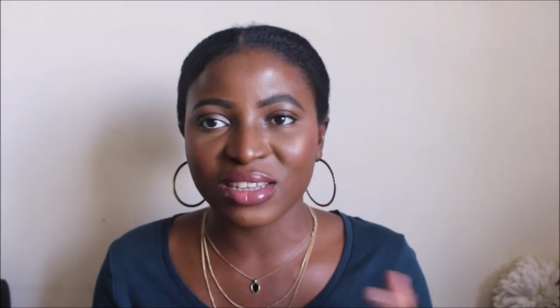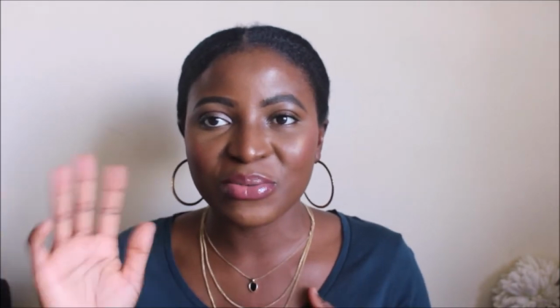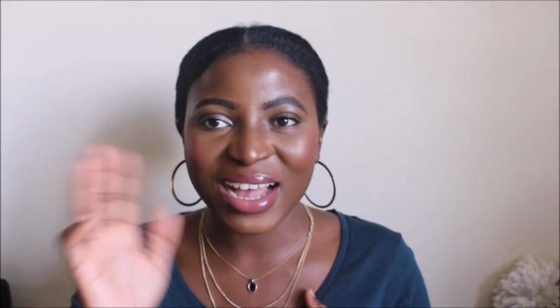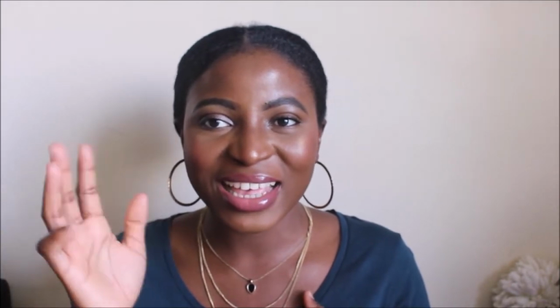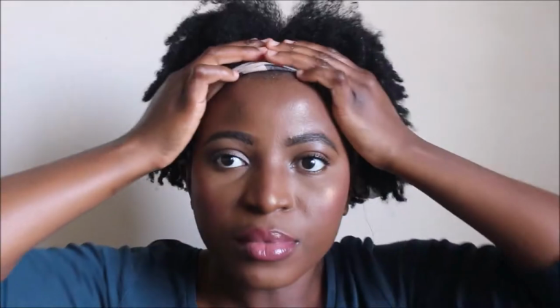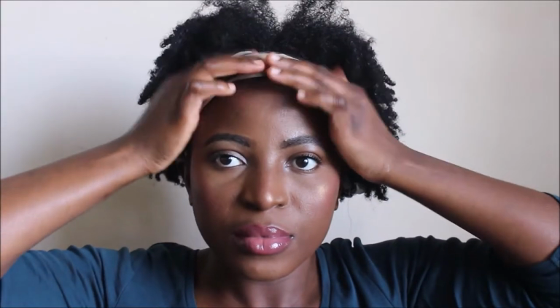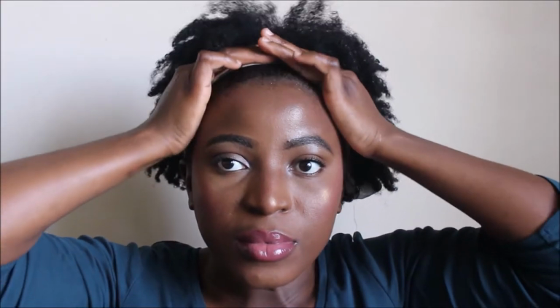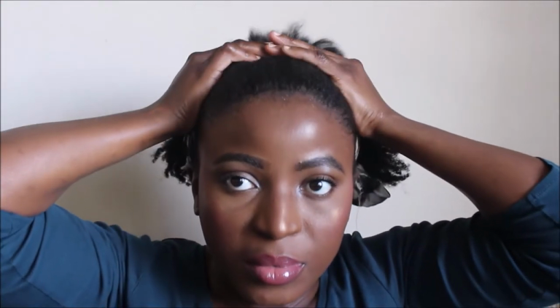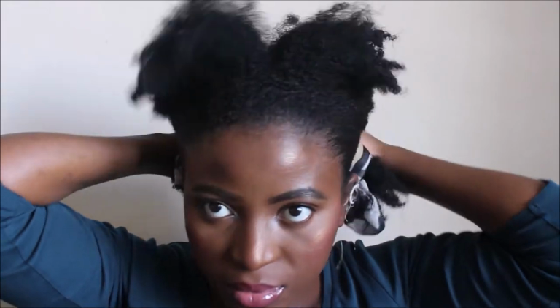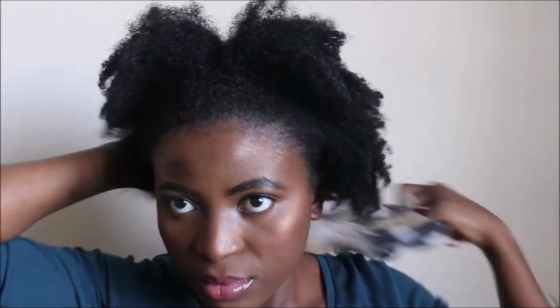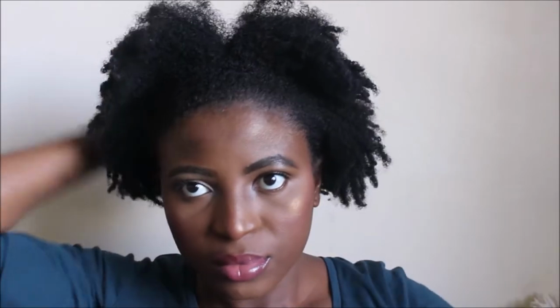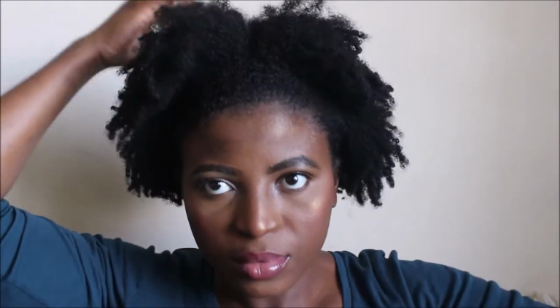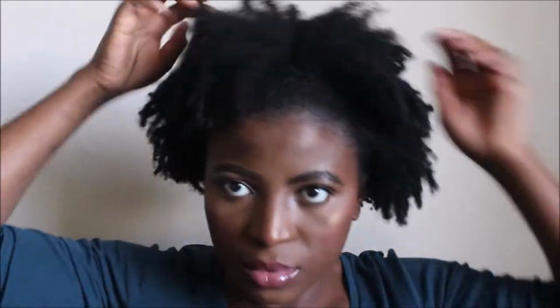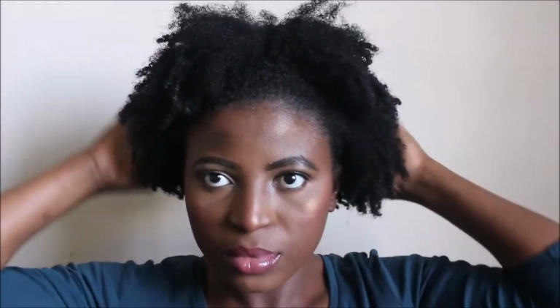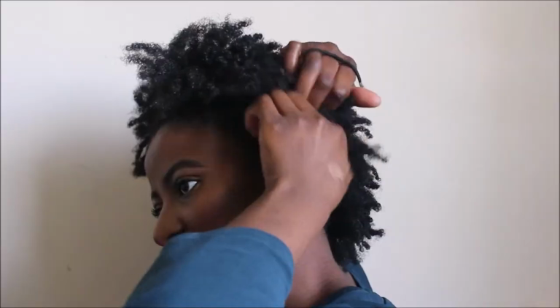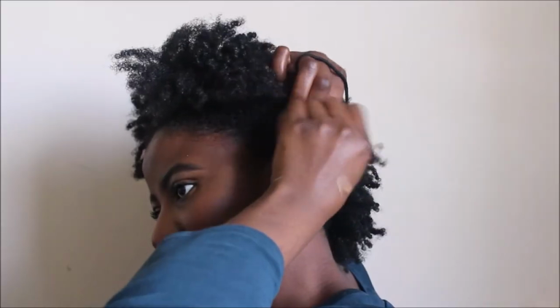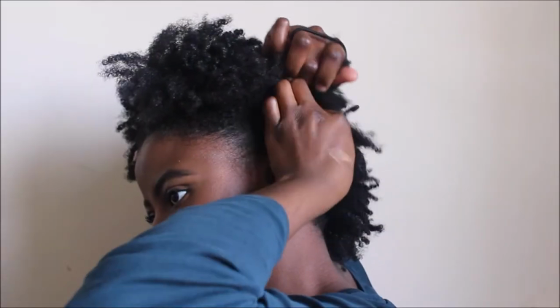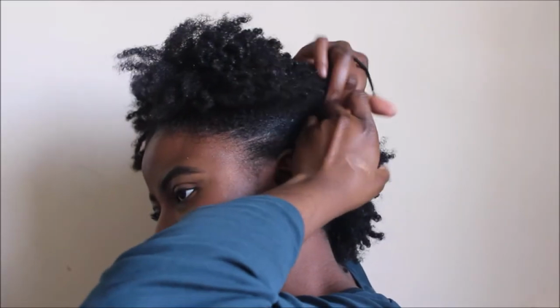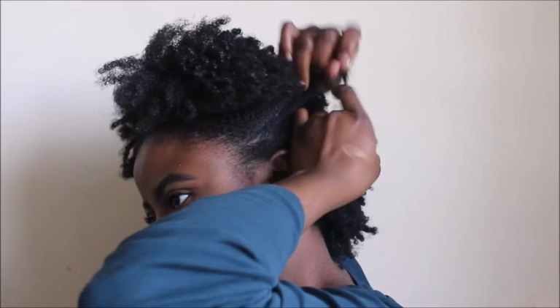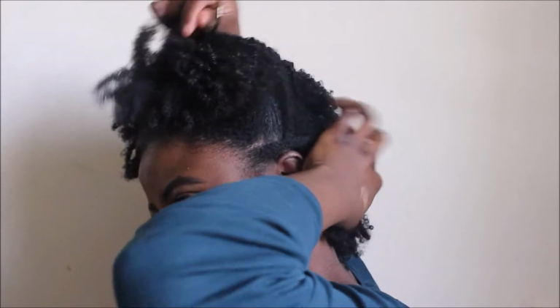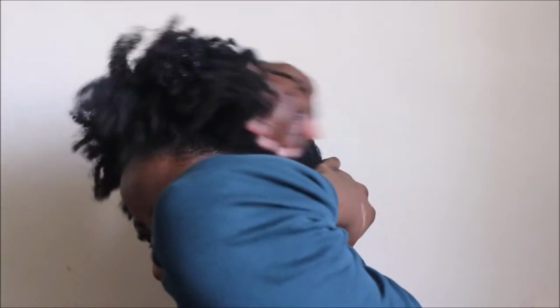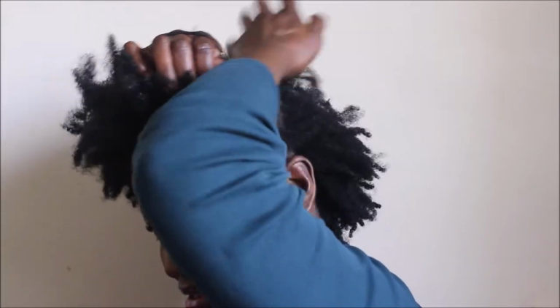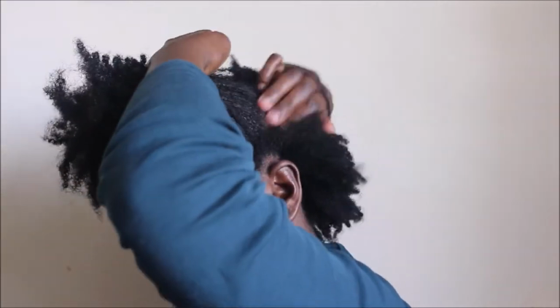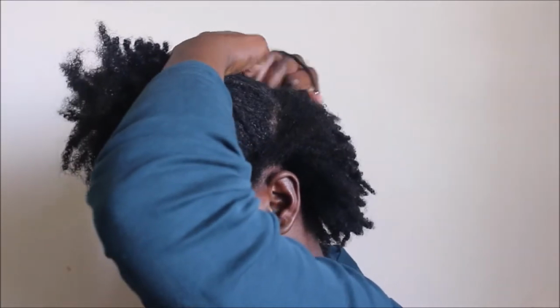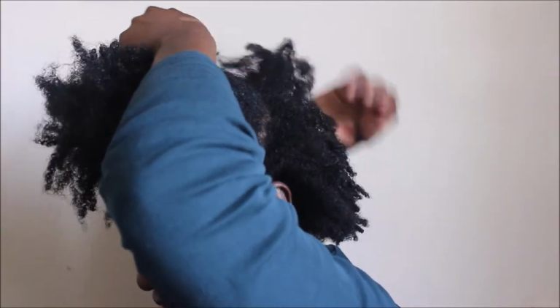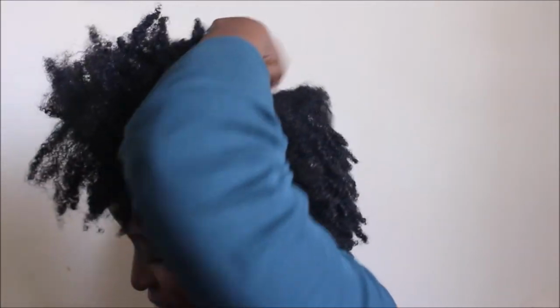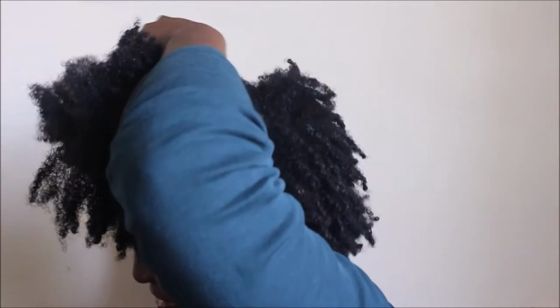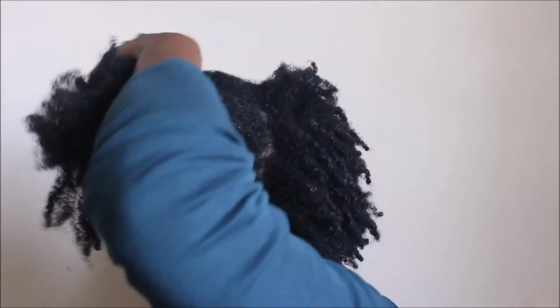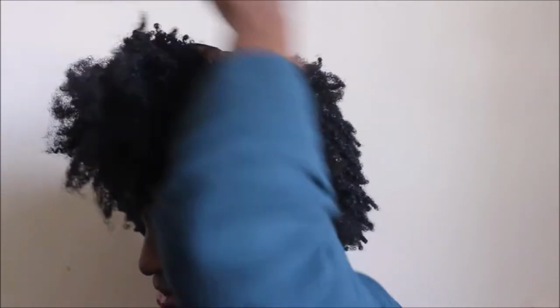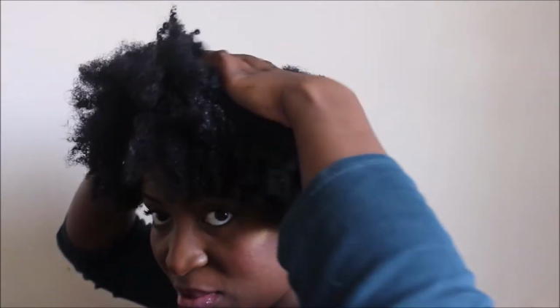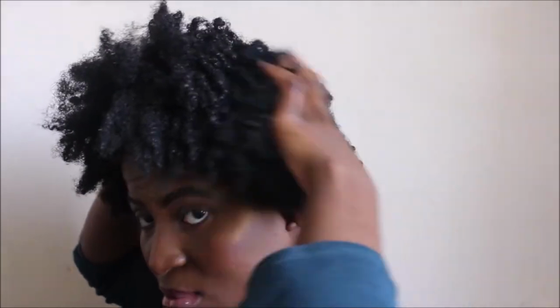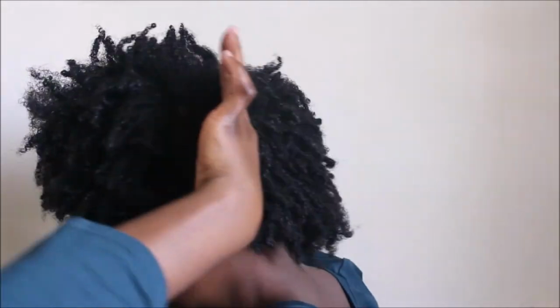I'll be doing this style on an old twist out. My hair is dirty and in need of a wash, that's why I'll be putting it in this kind of style — to be able to wear it for a couple more days before I have to wash it.